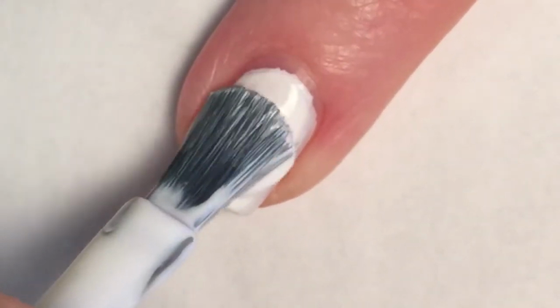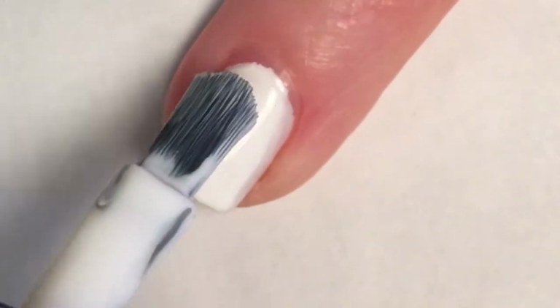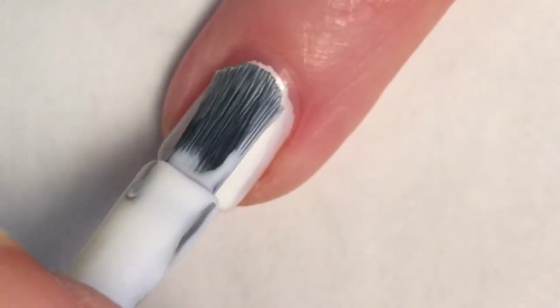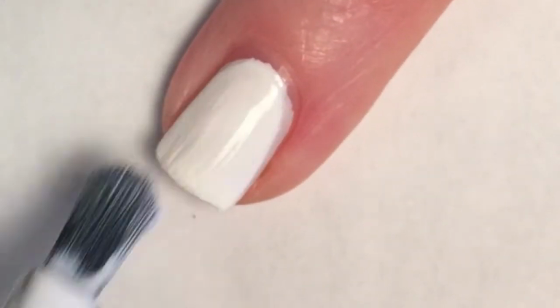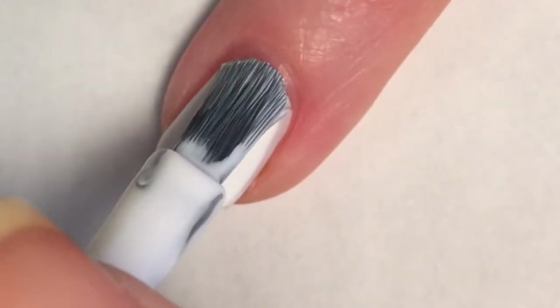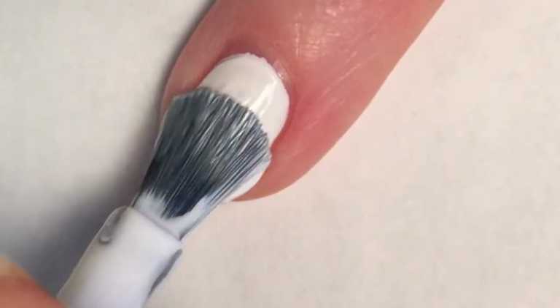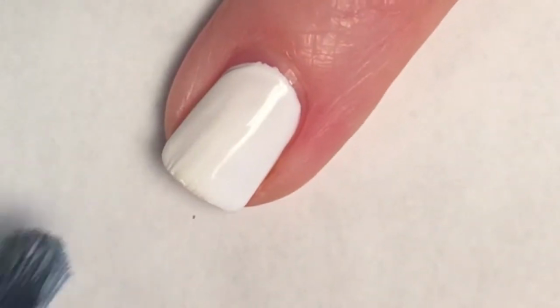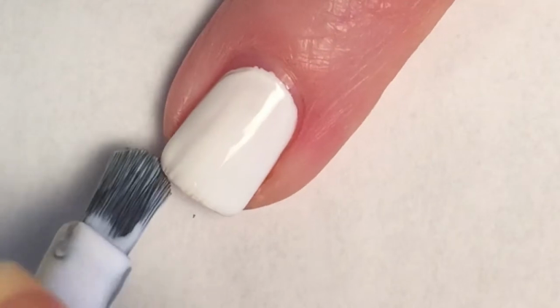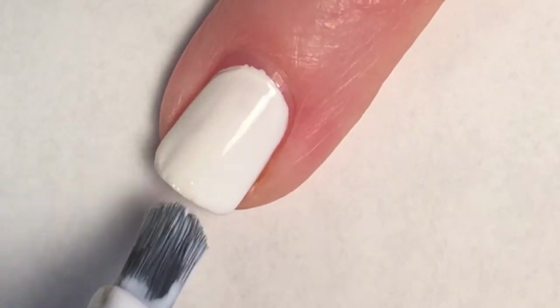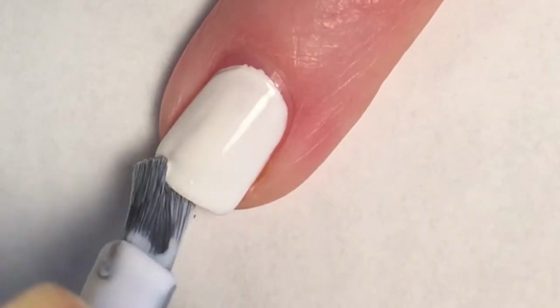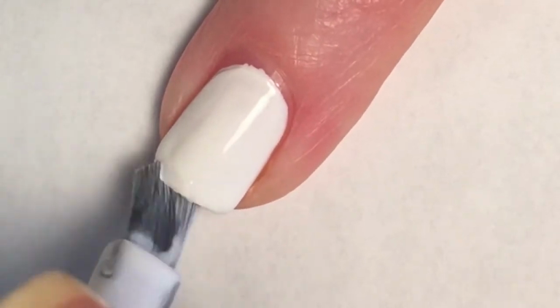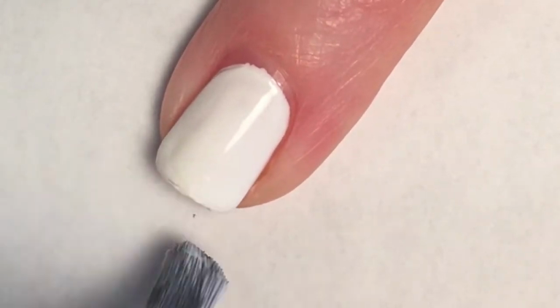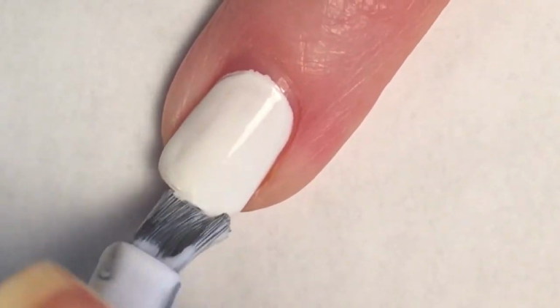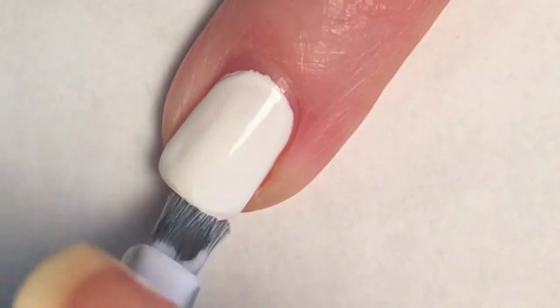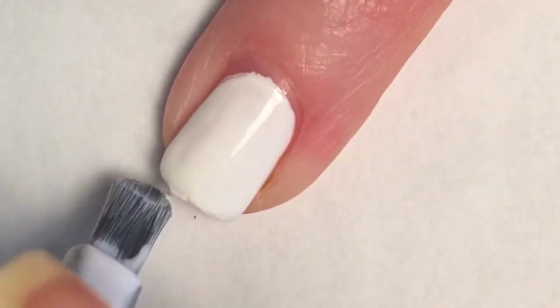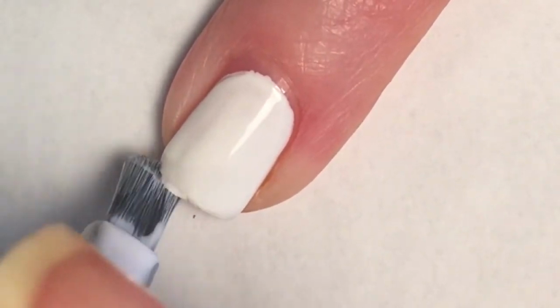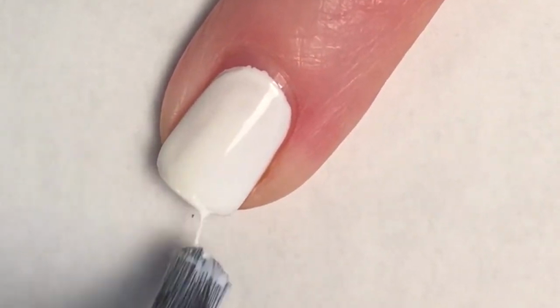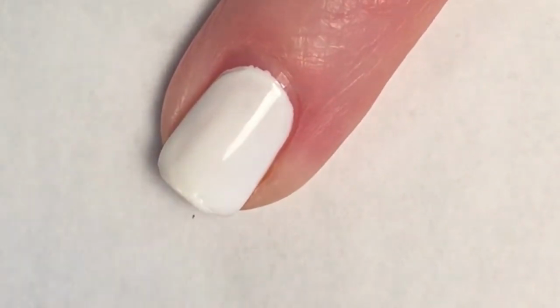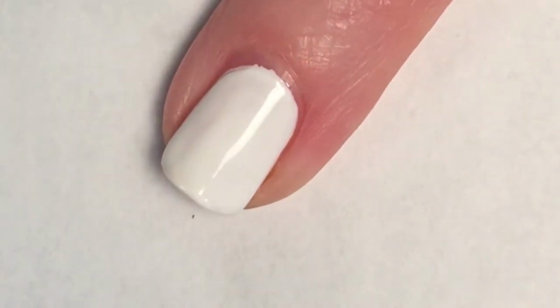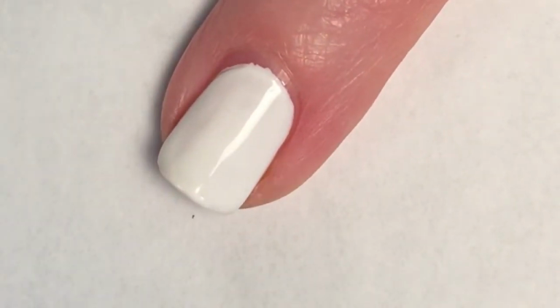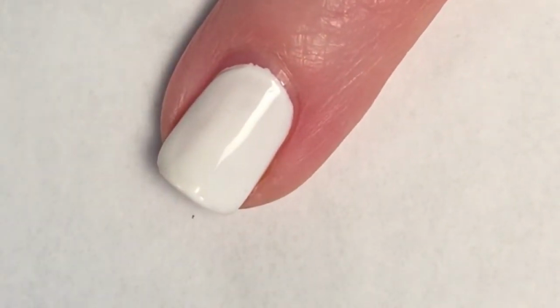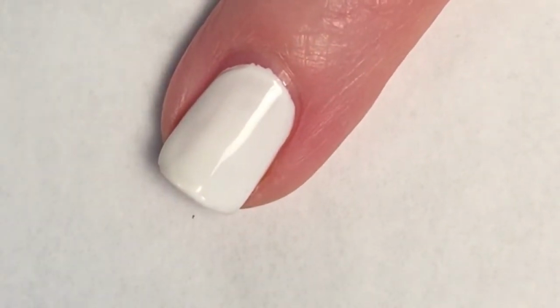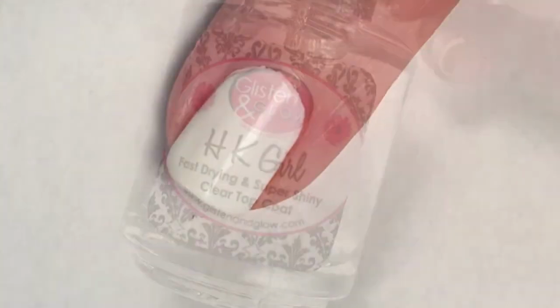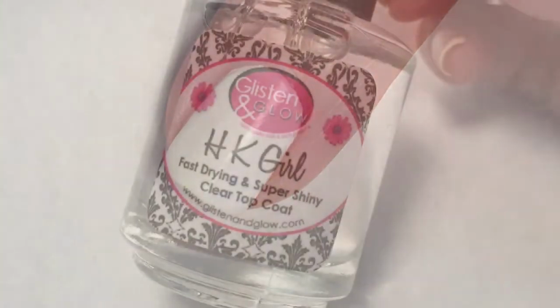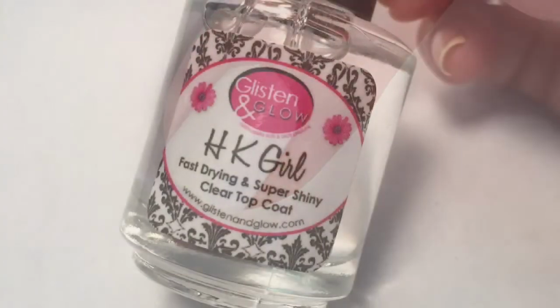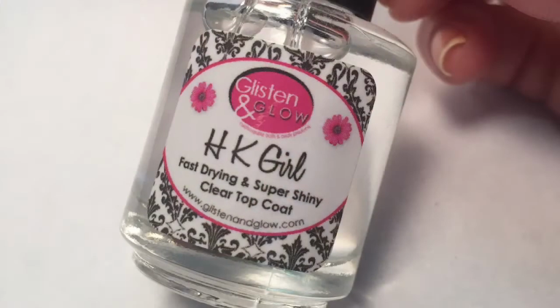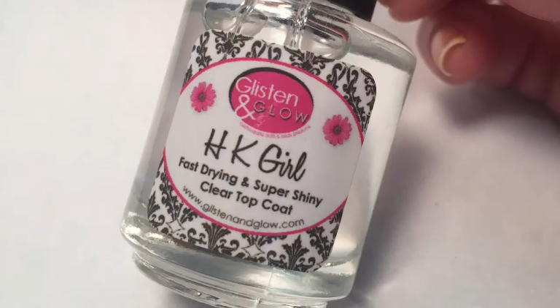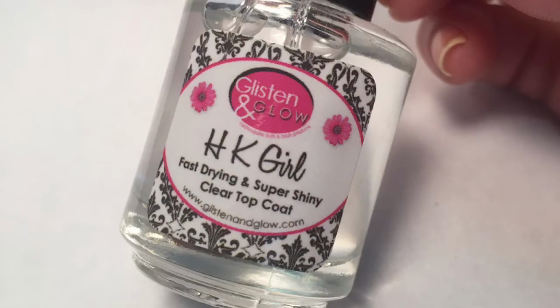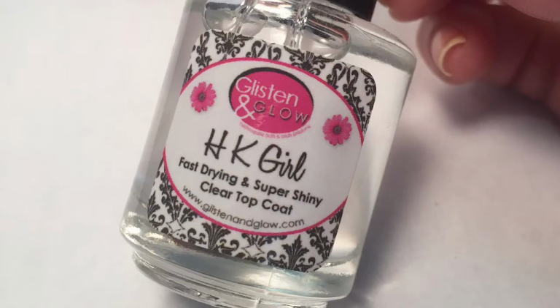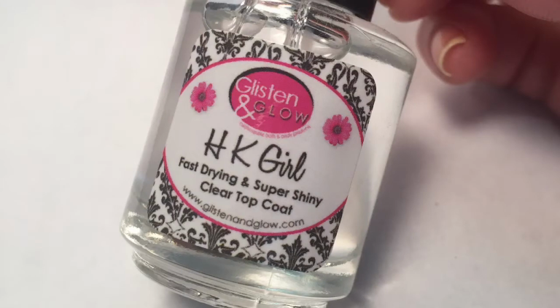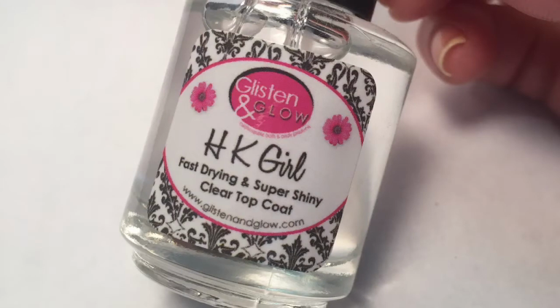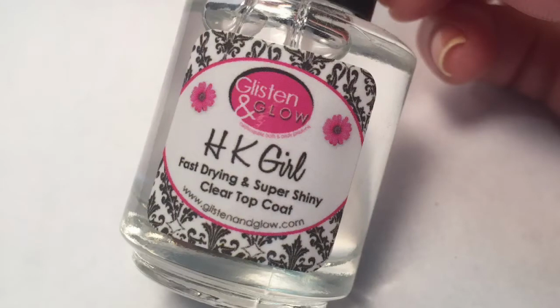While my accent fingers are drying, it is on to top coat. Say it with me — HK Girl!